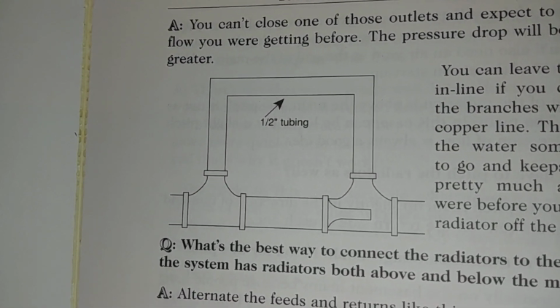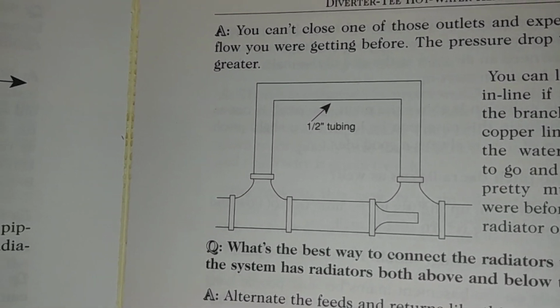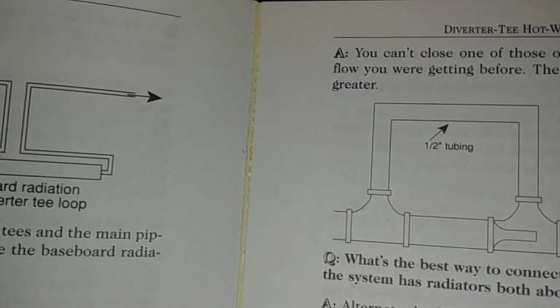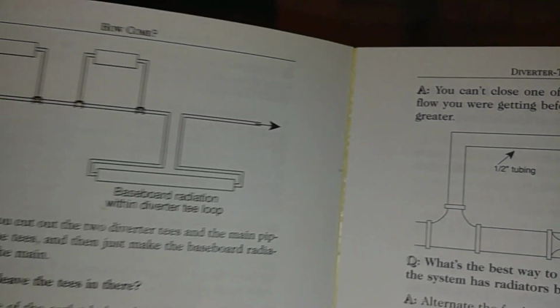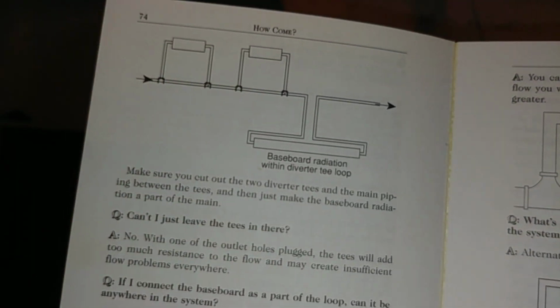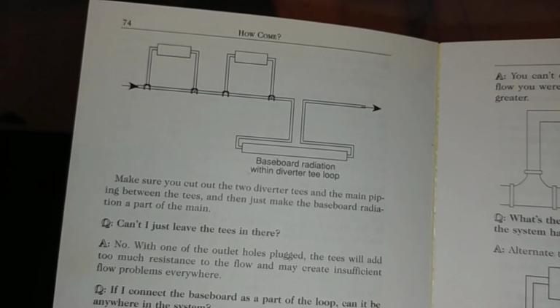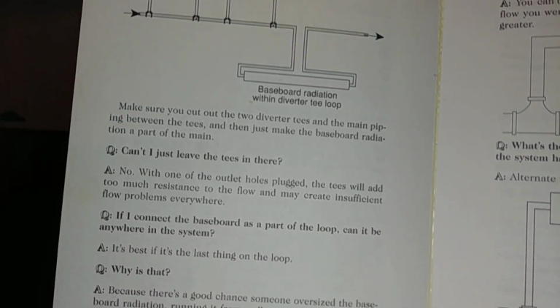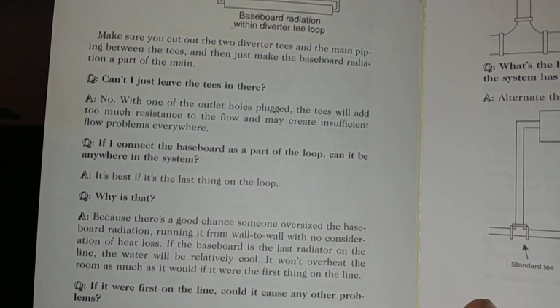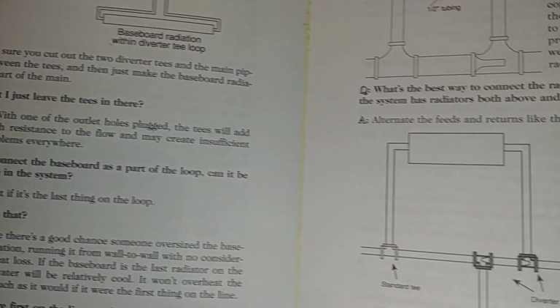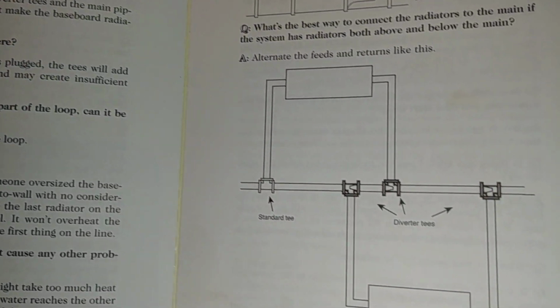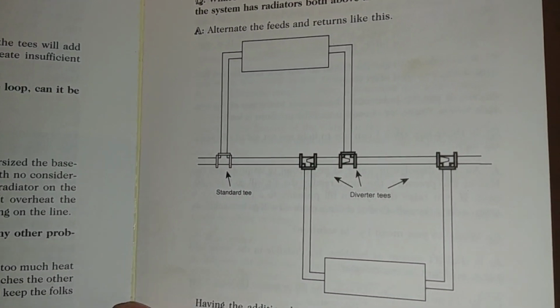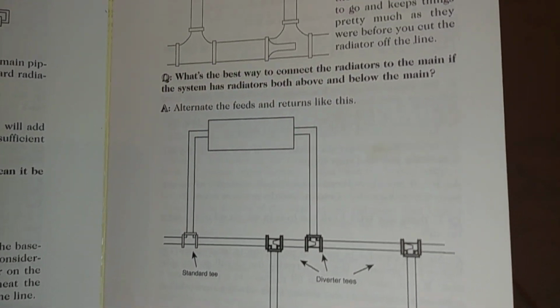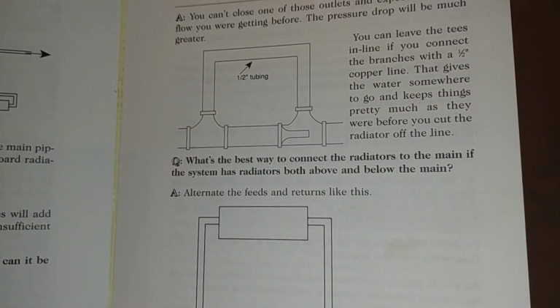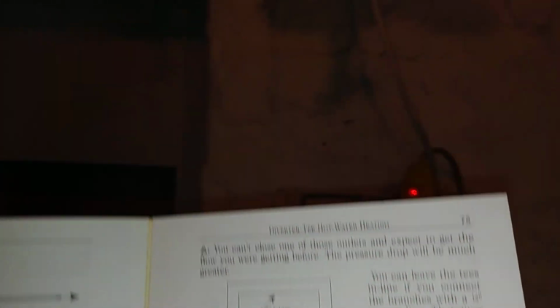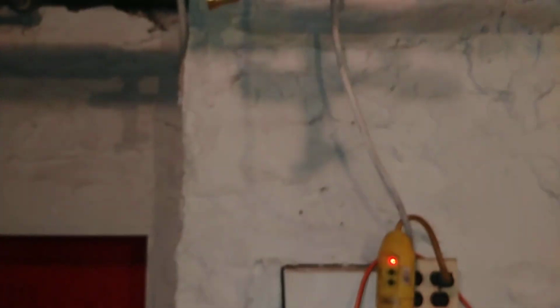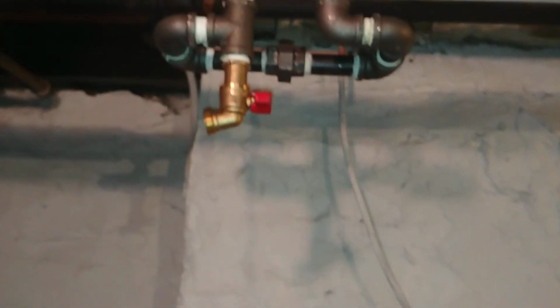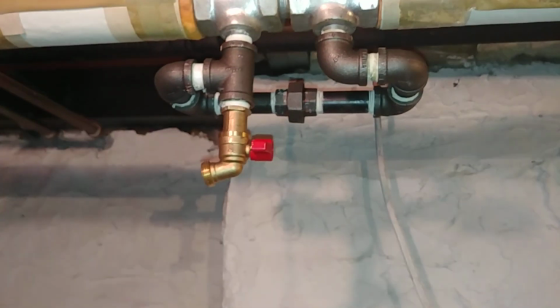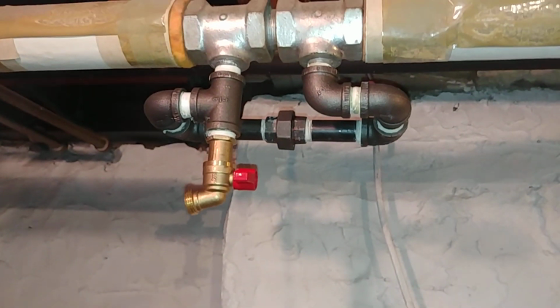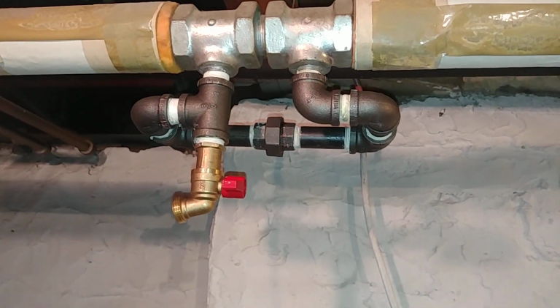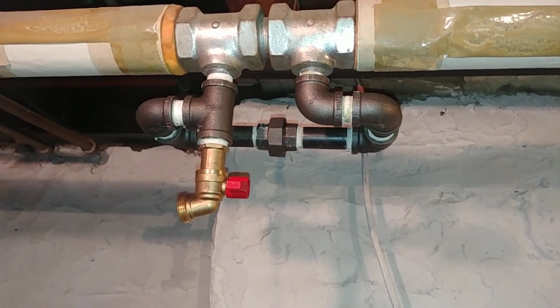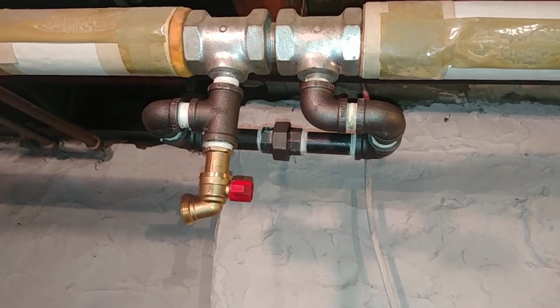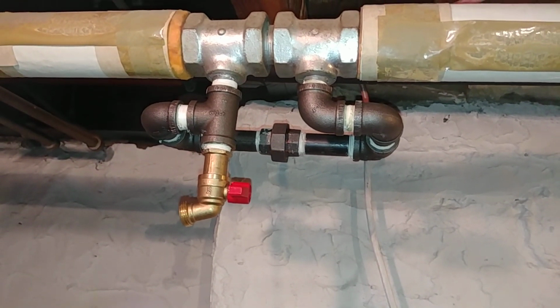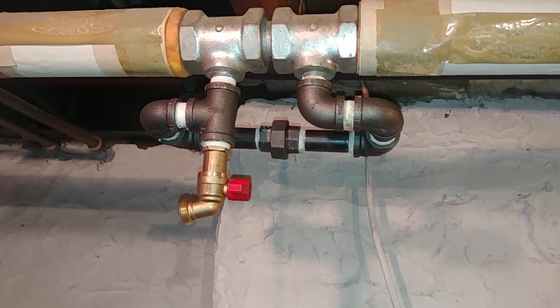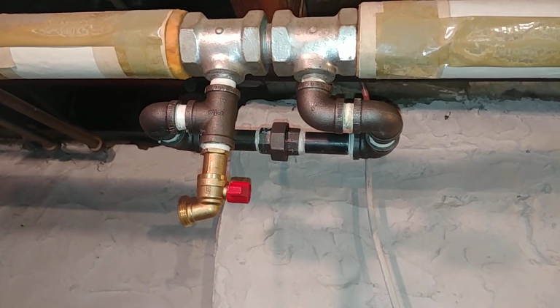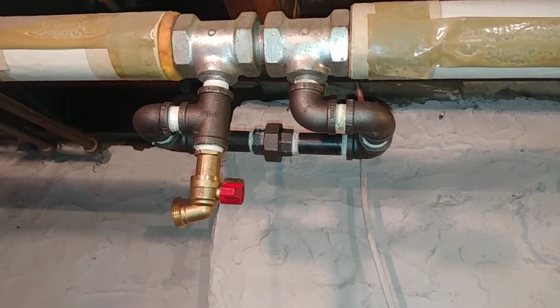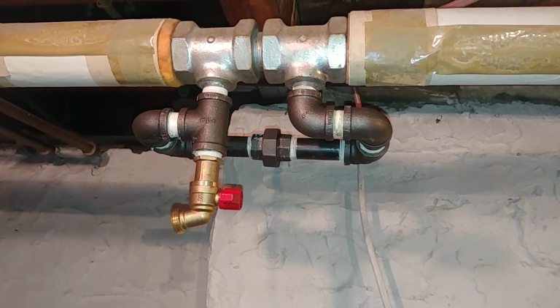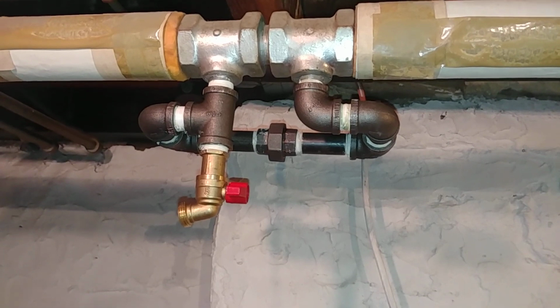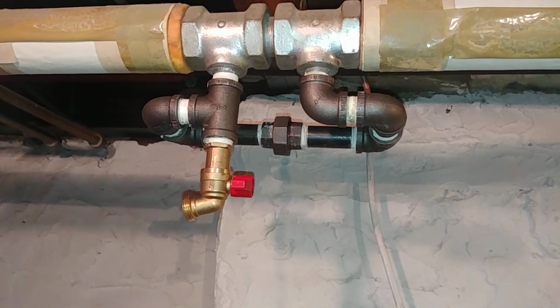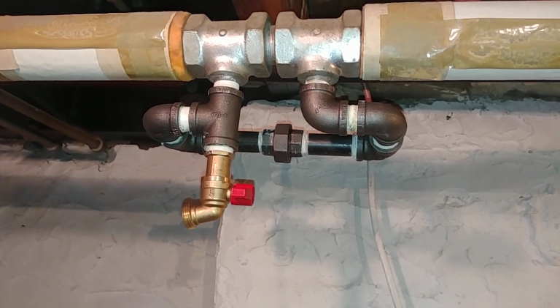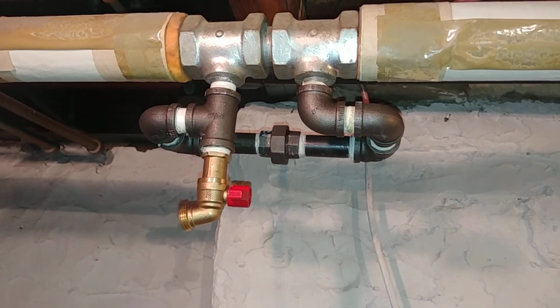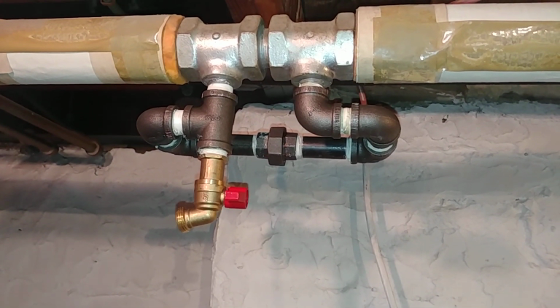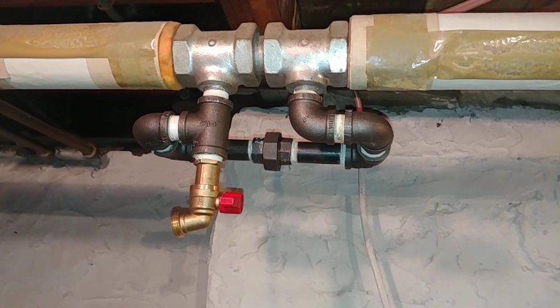The book has a picture of how the diverter tee works — it's got a venturi in there. It devotes other questions and sections on delineating how that works.